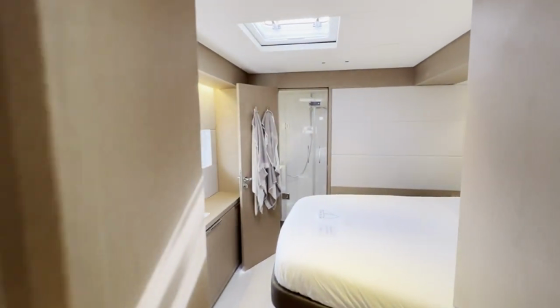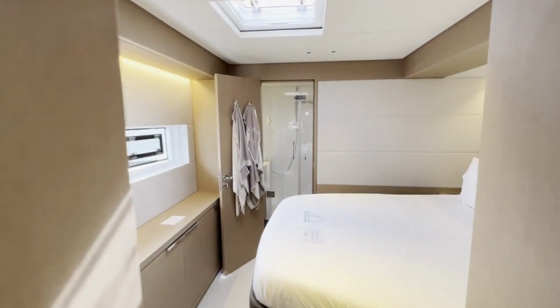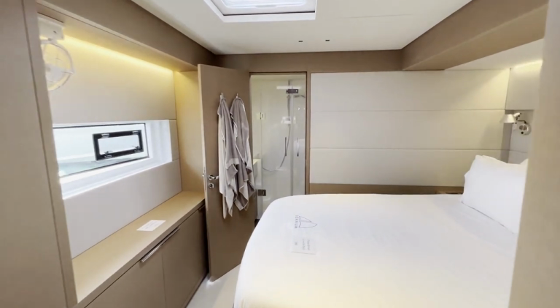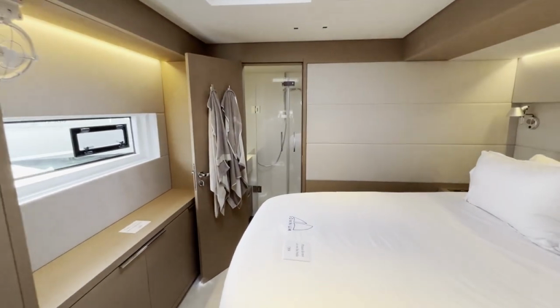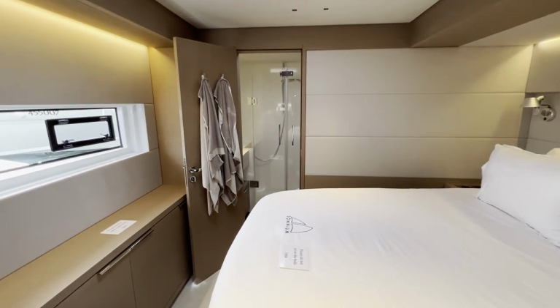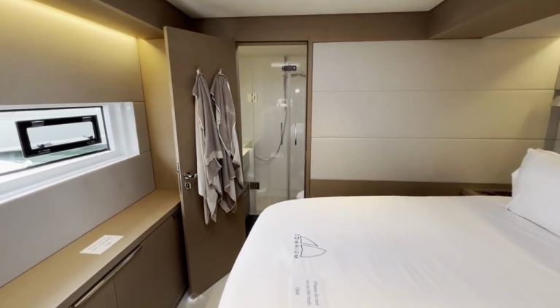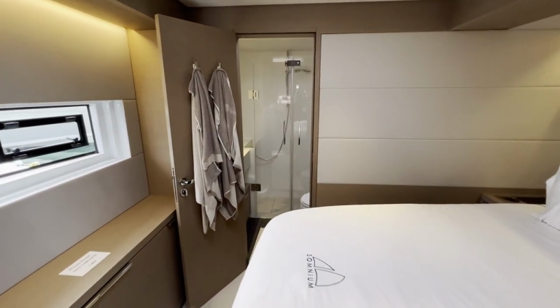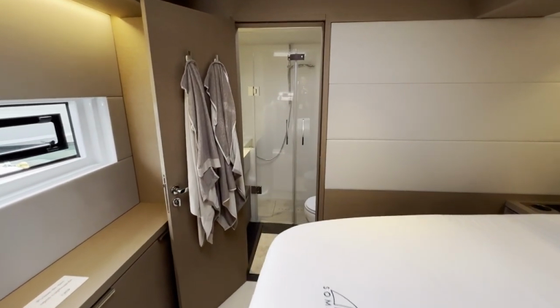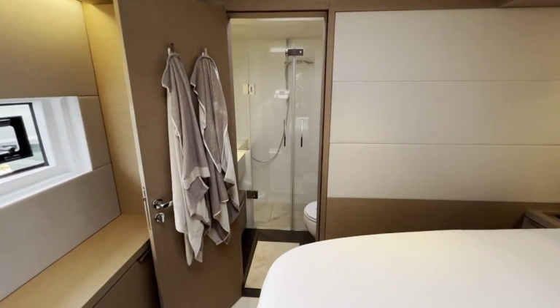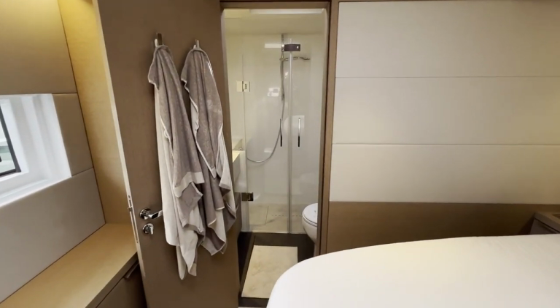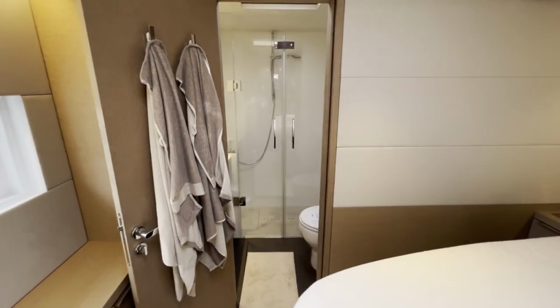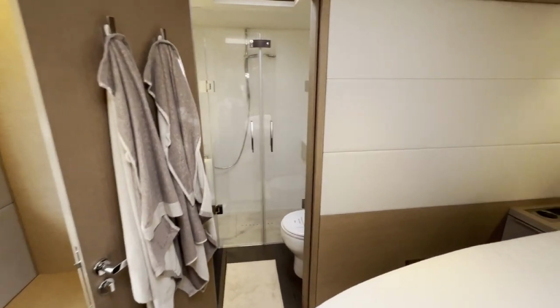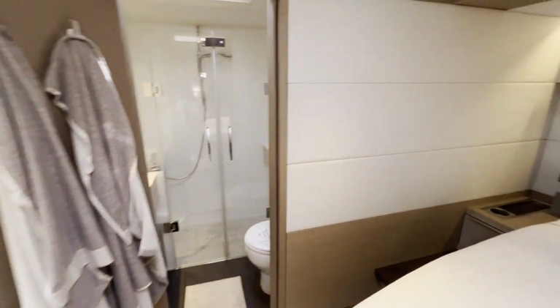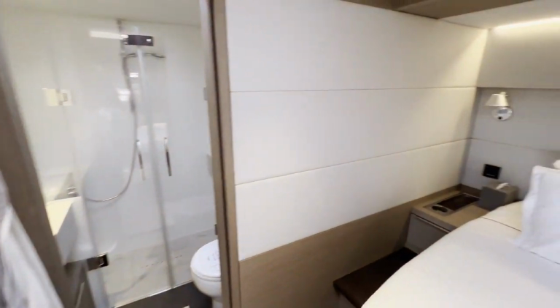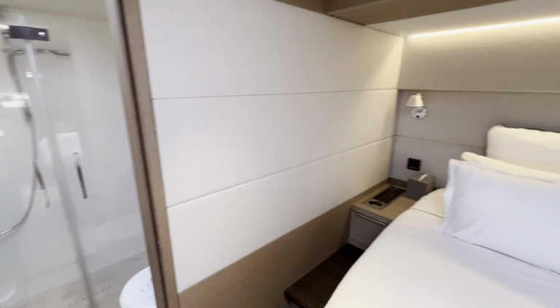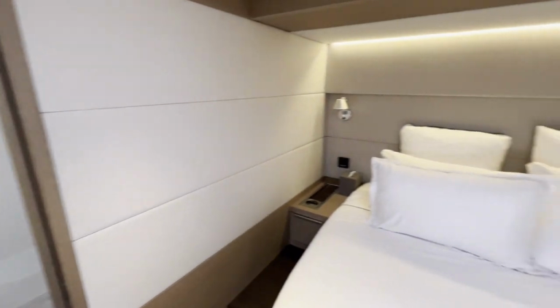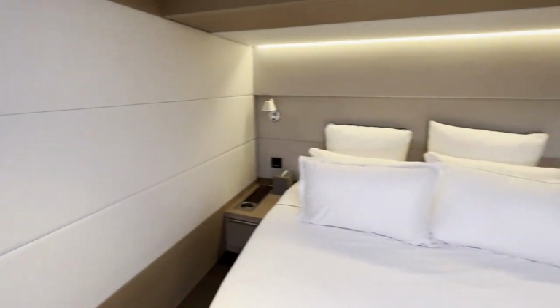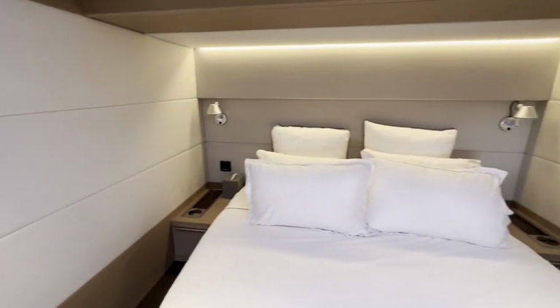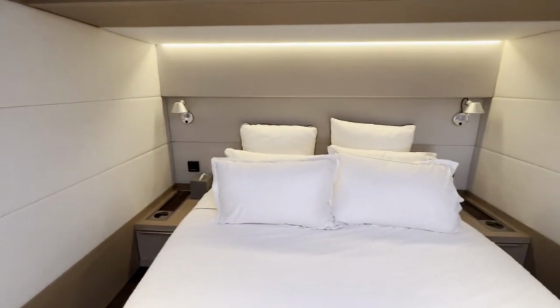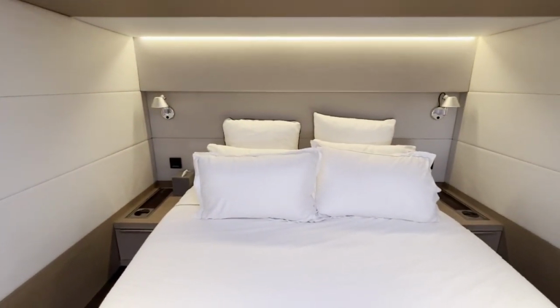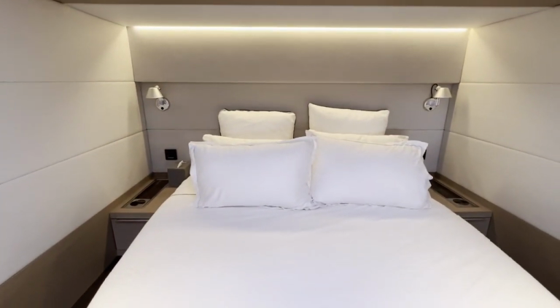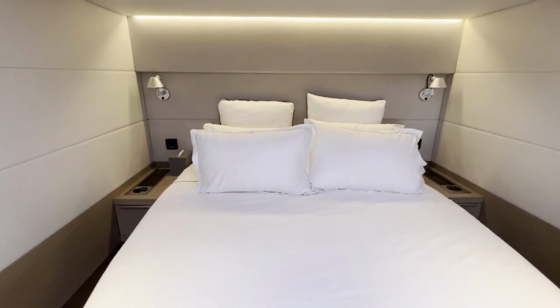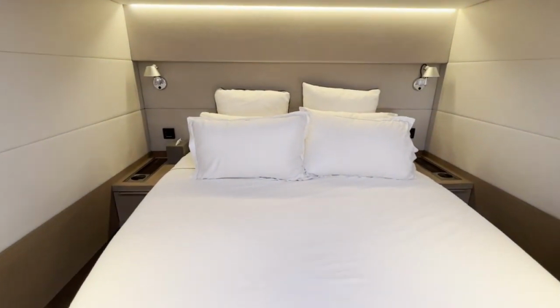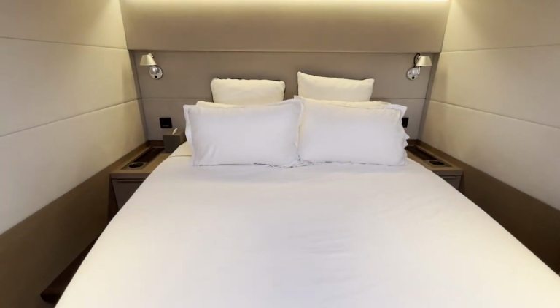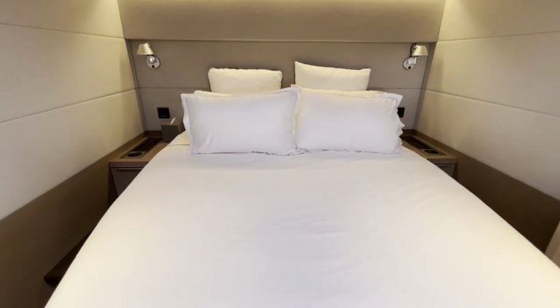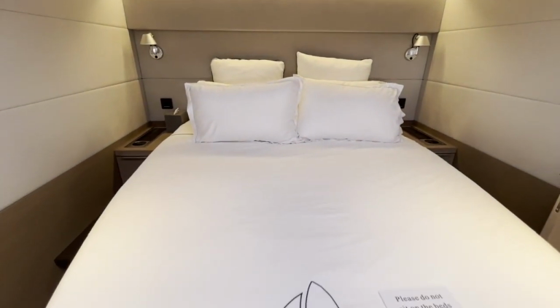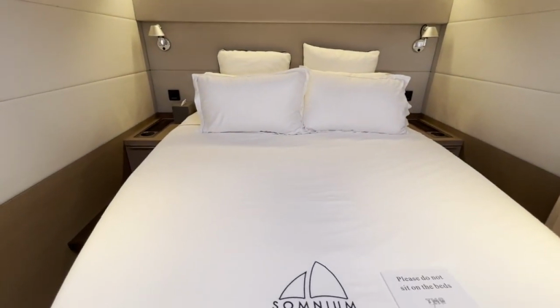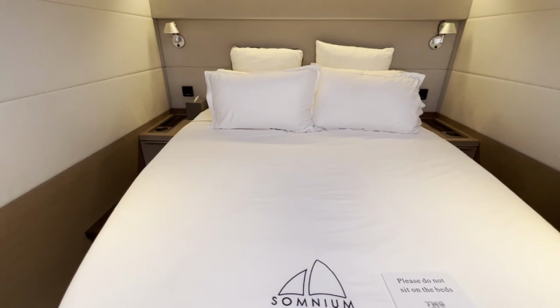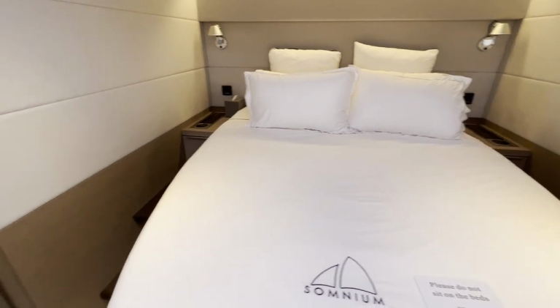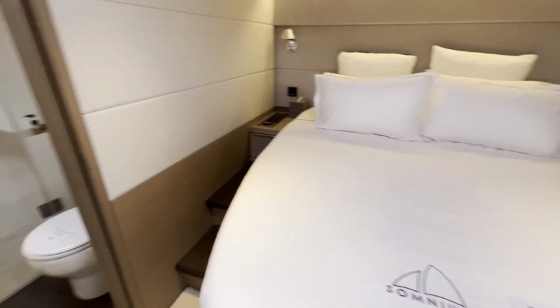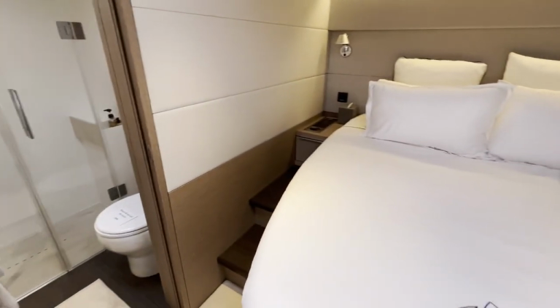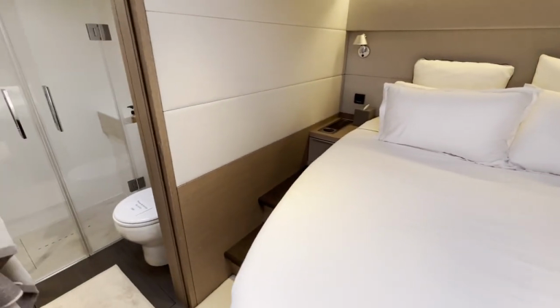Moving forward, we have one of the two guest cabins in this layout. This is around a queen size bed and again fully private with its own access into the saloon.